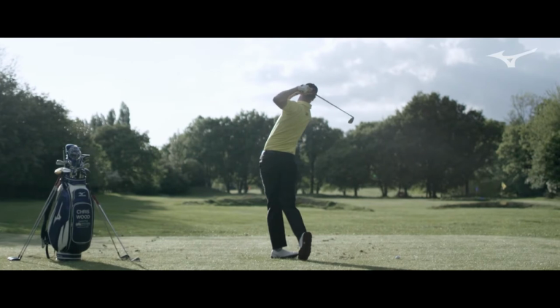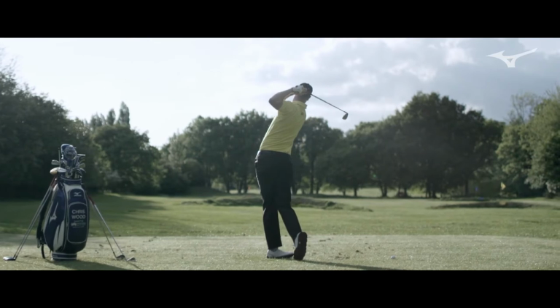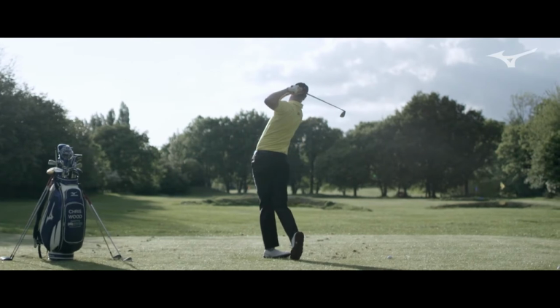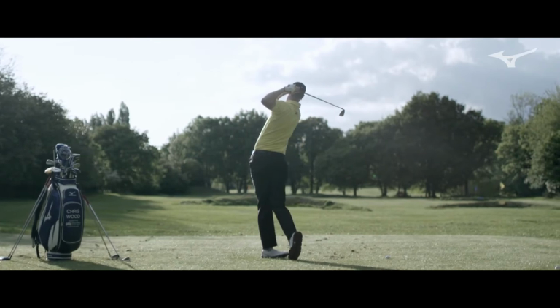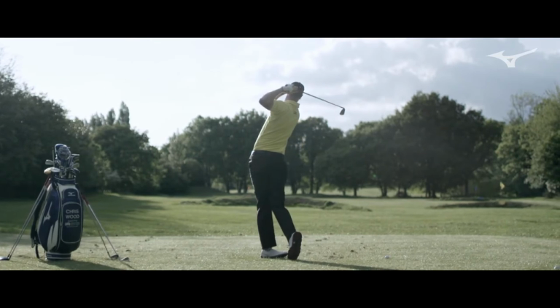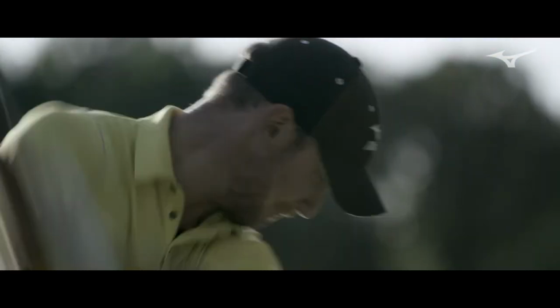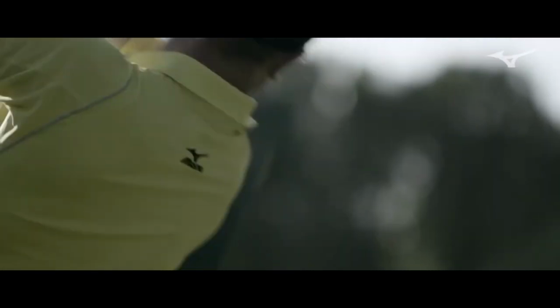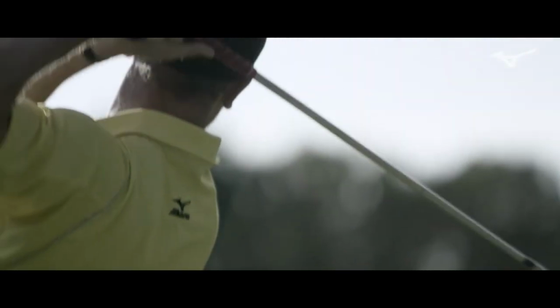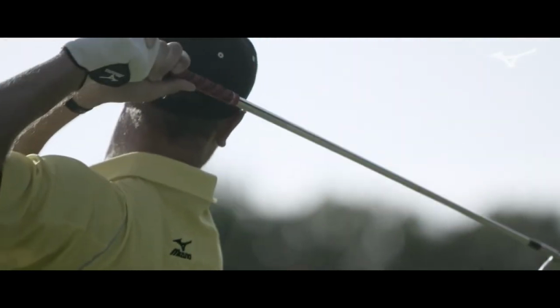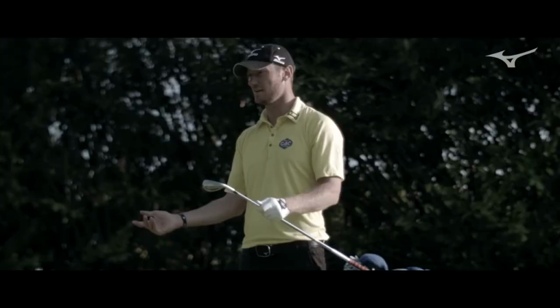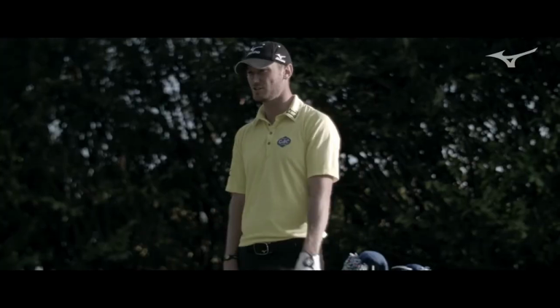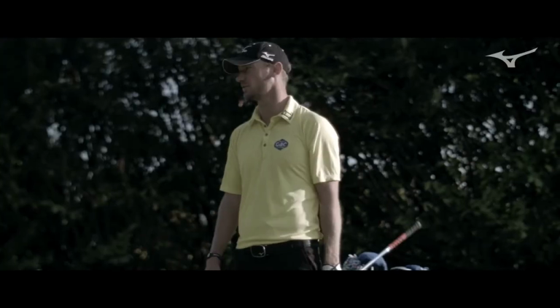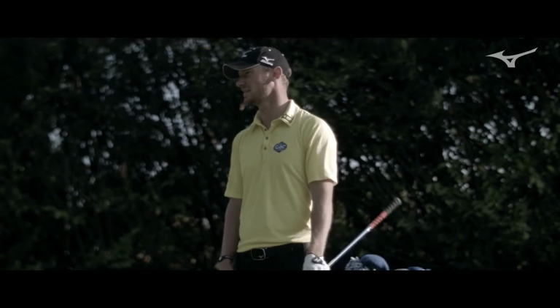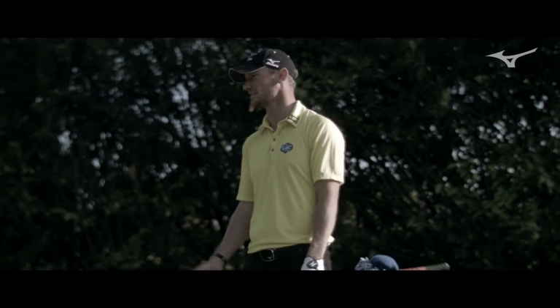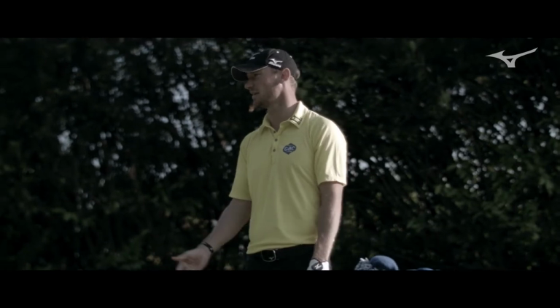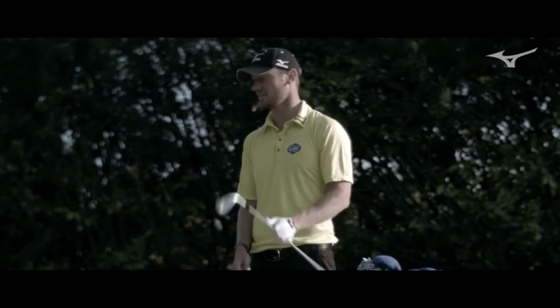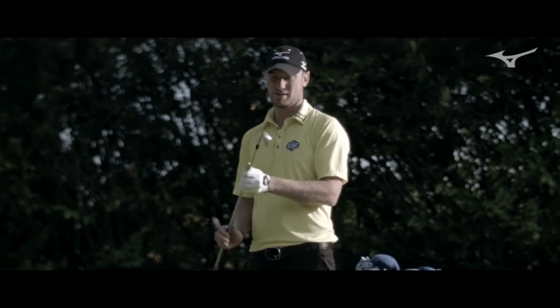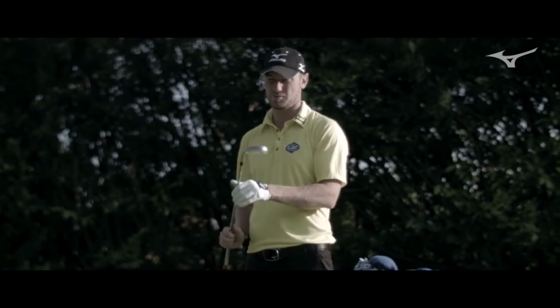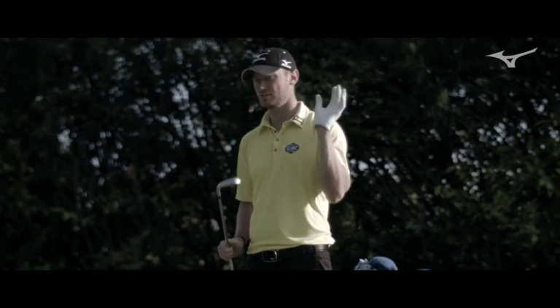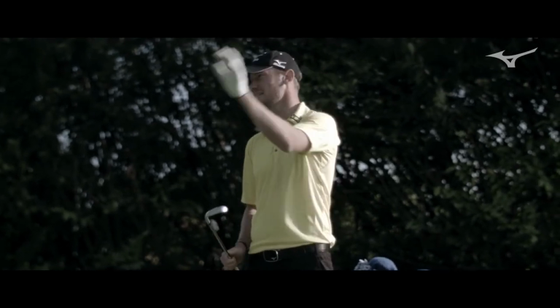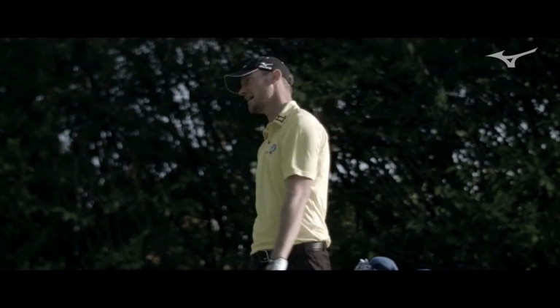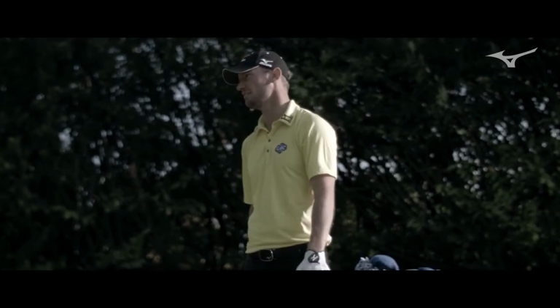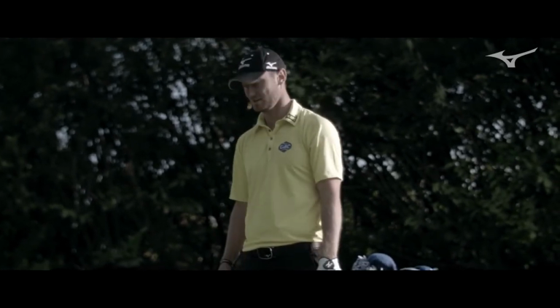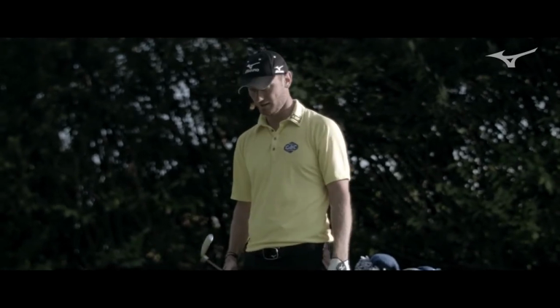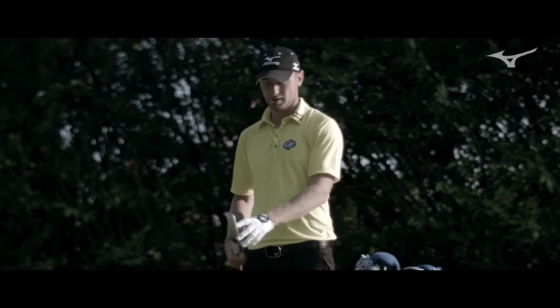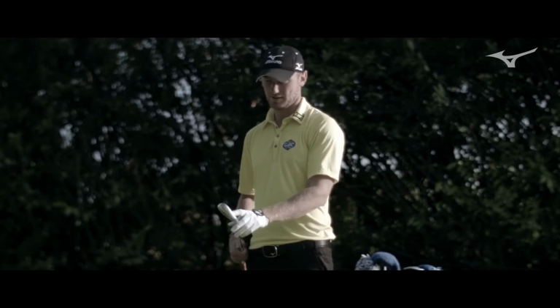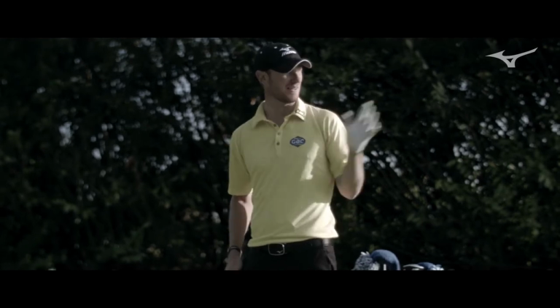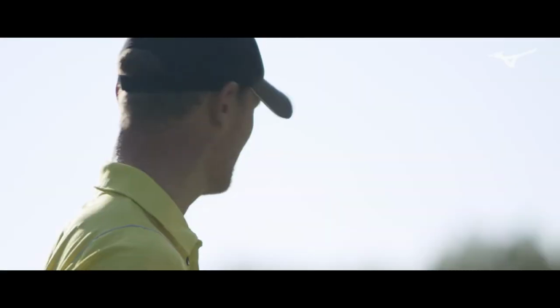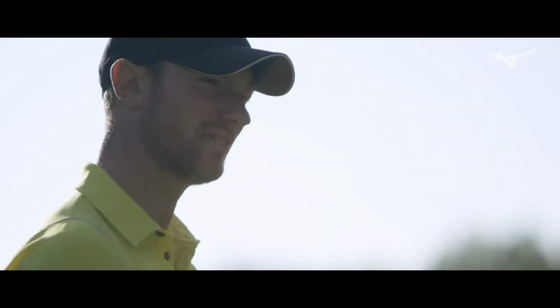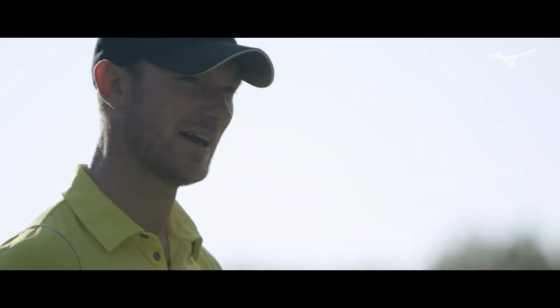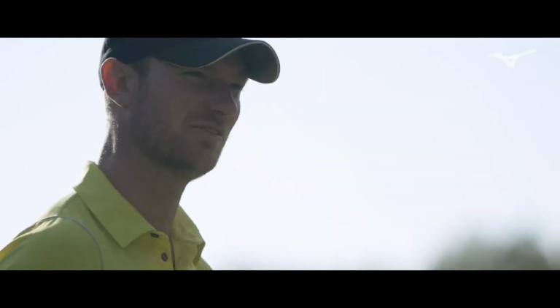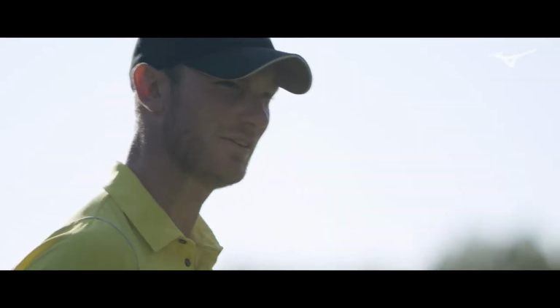That's staying in the air forever. We get flyers every now and then. I've hit wedges 200 yards out of the semi-rough, and the ball just stays in the air forever. And that sort of gave me that feel to it.